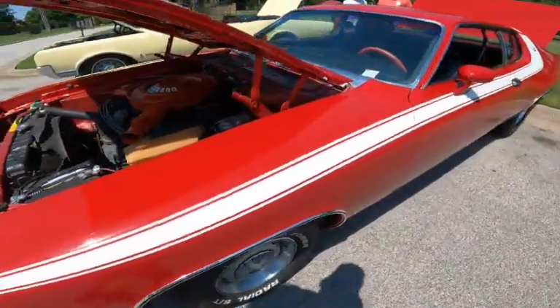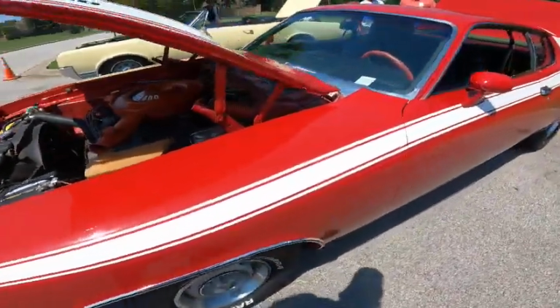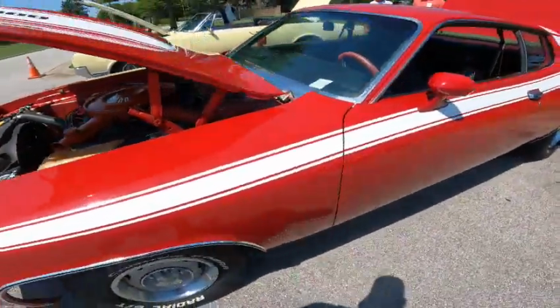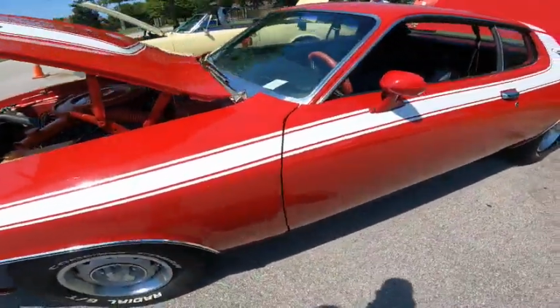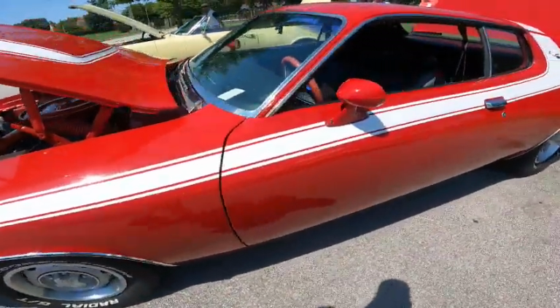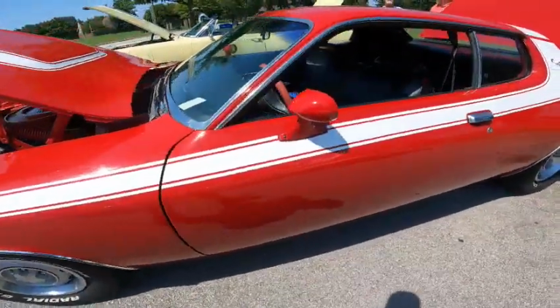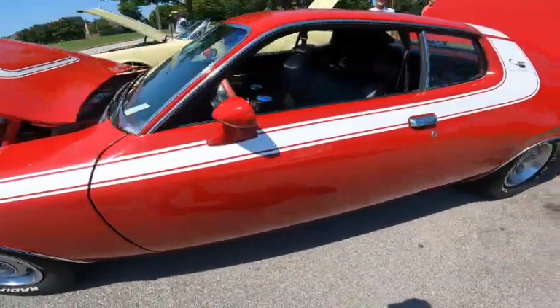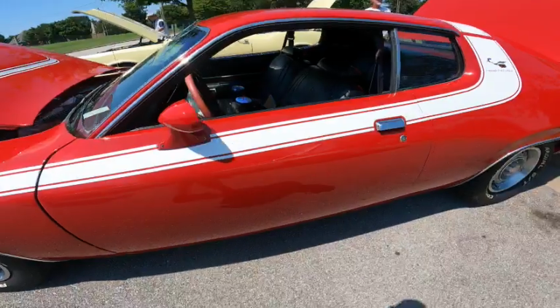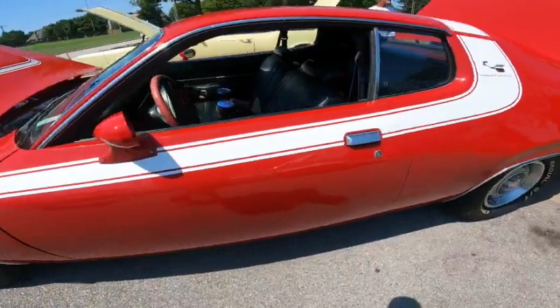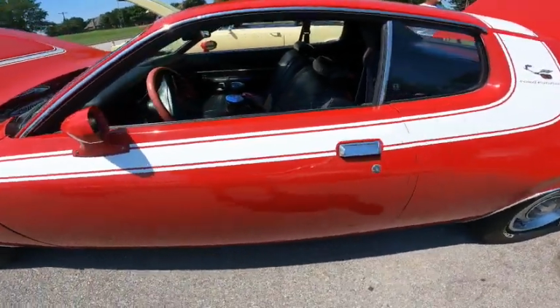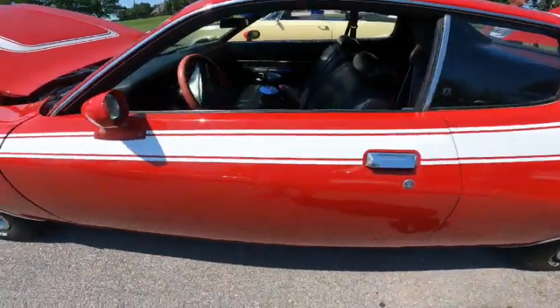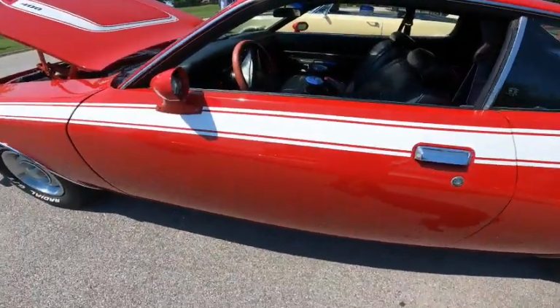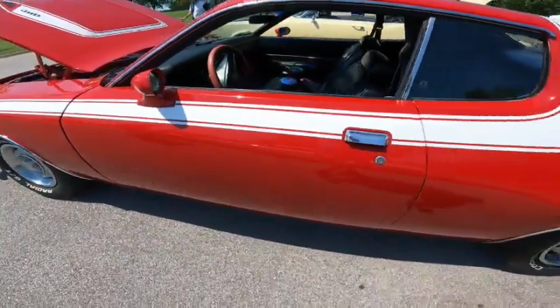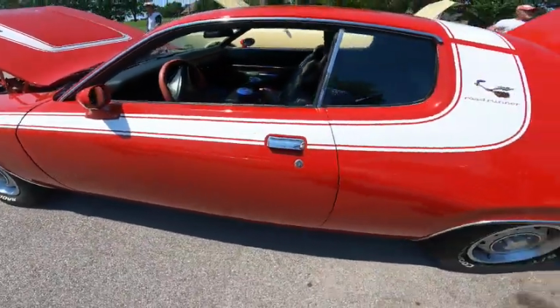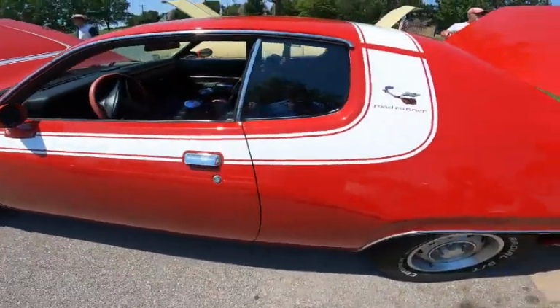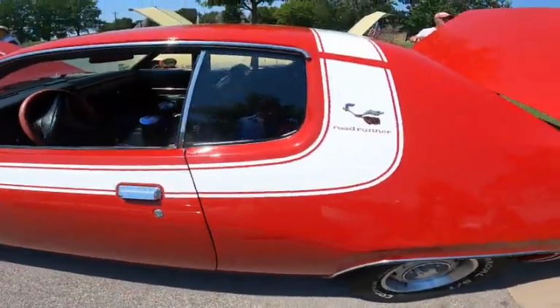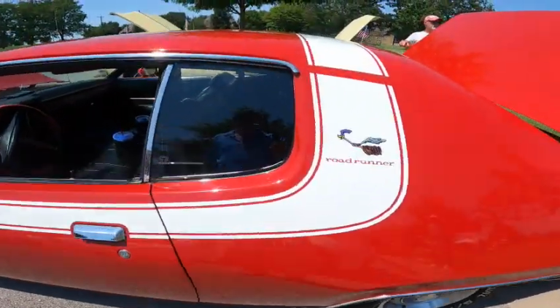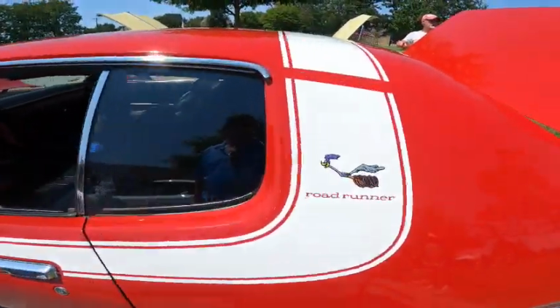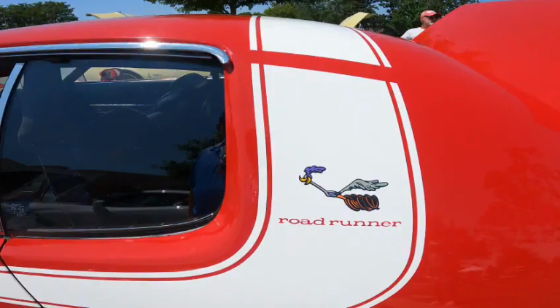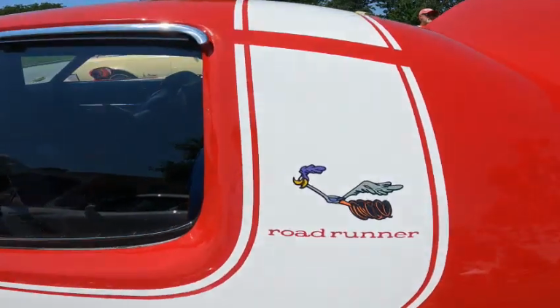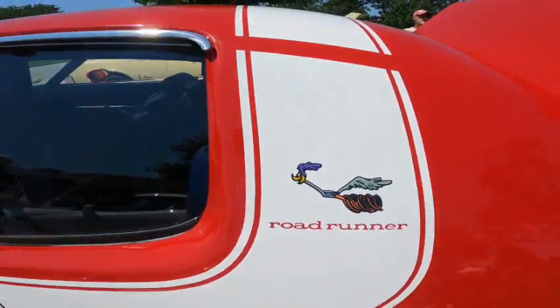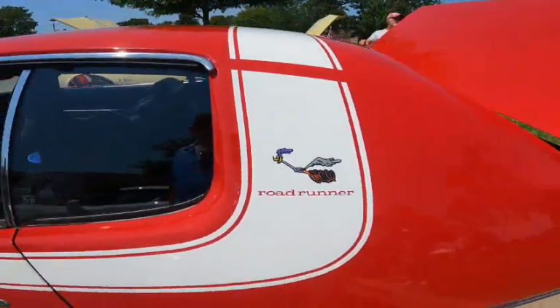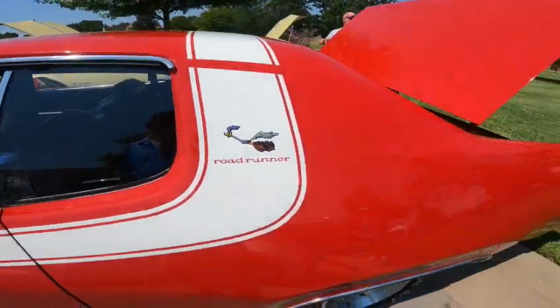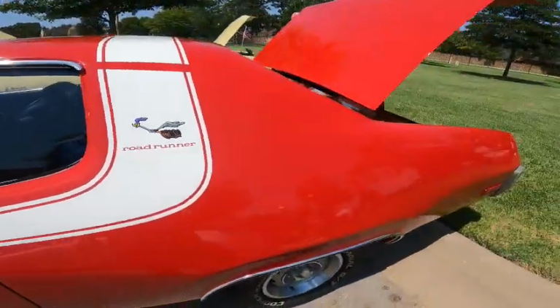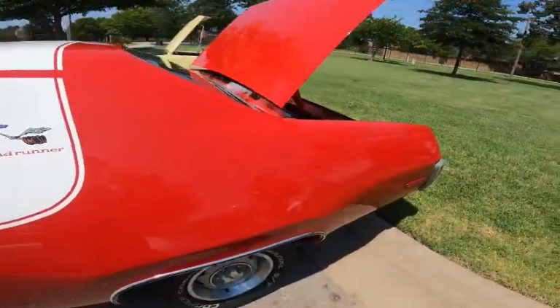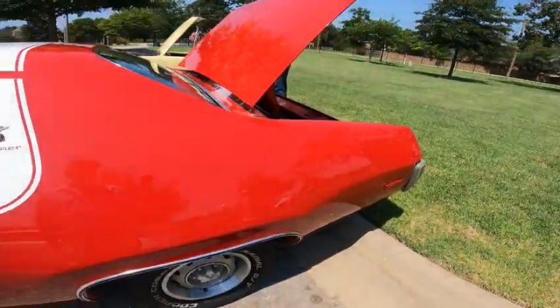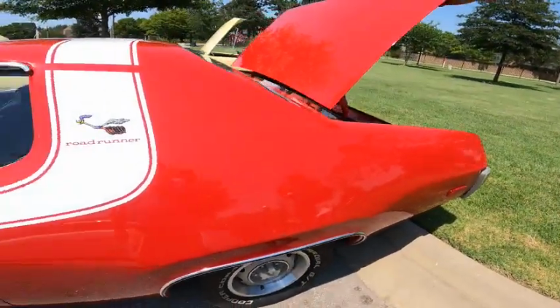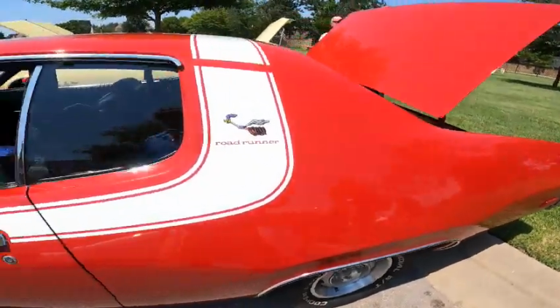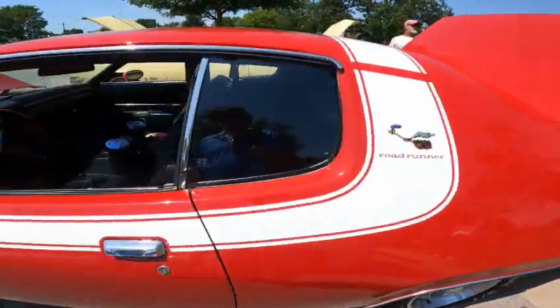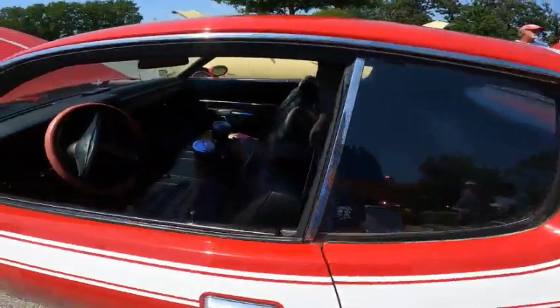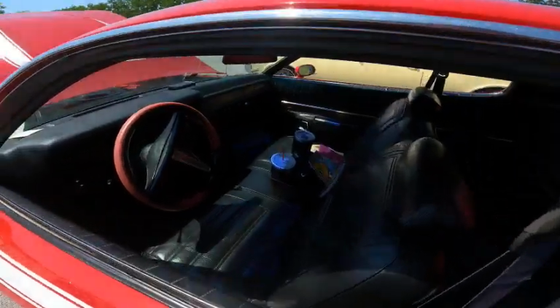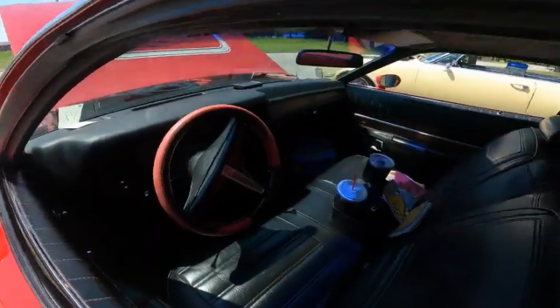How many miles is this thing showing? 106,000. I absolutely love this car. What a ride.